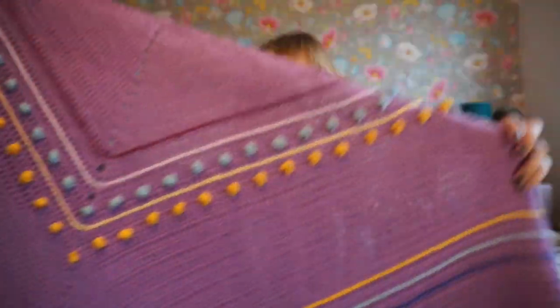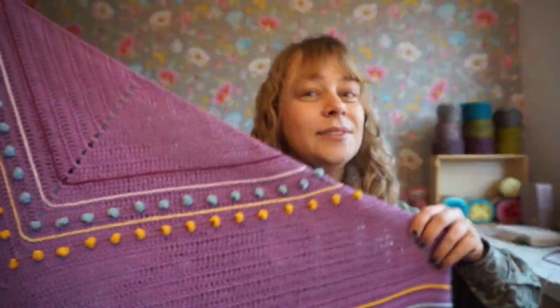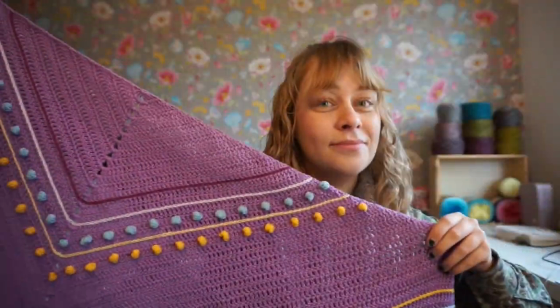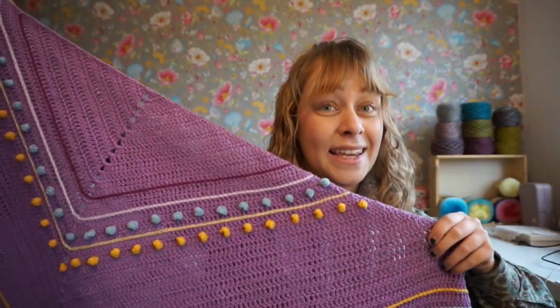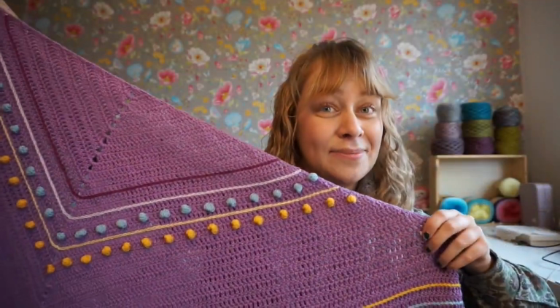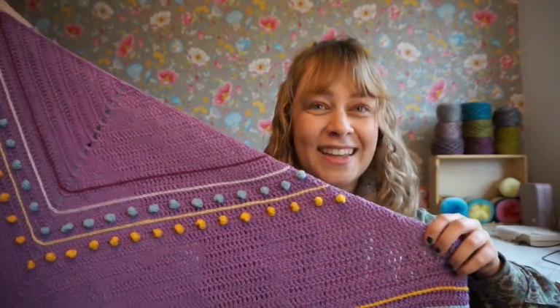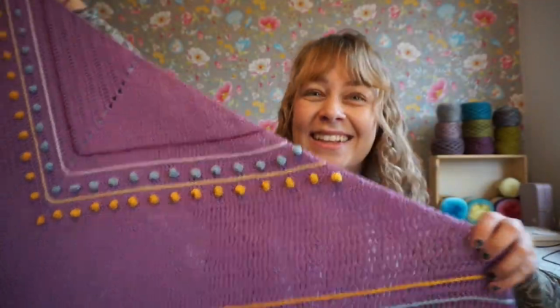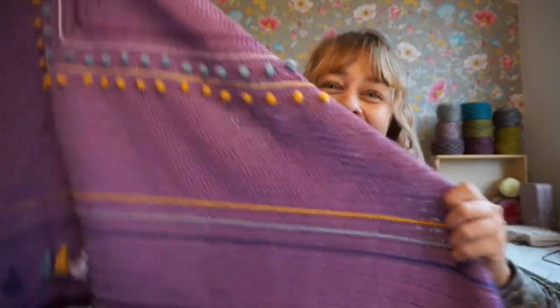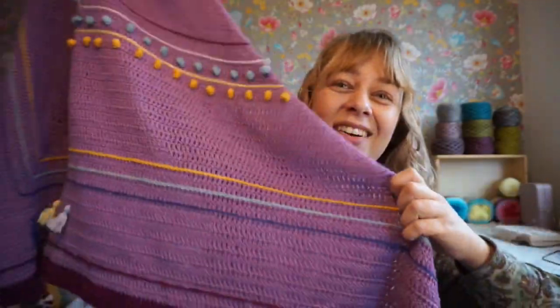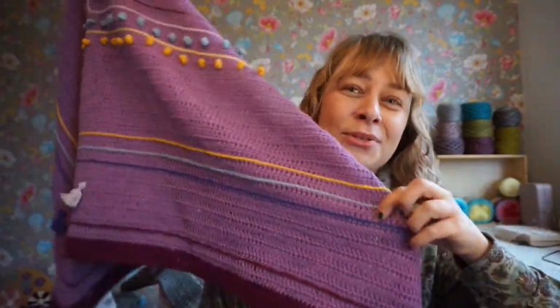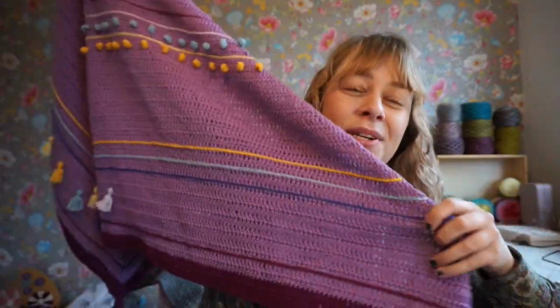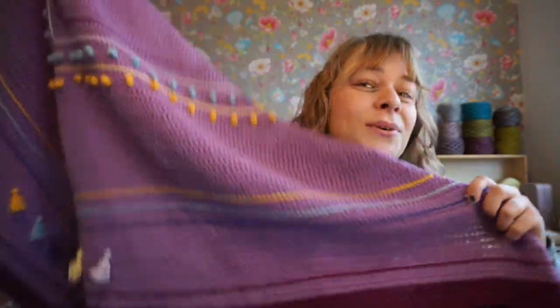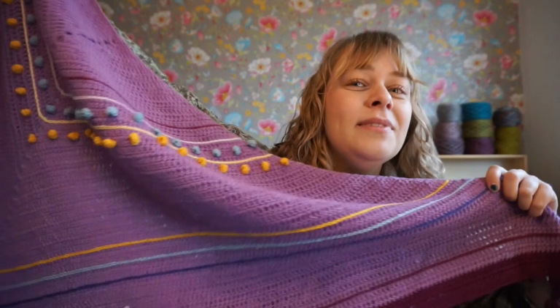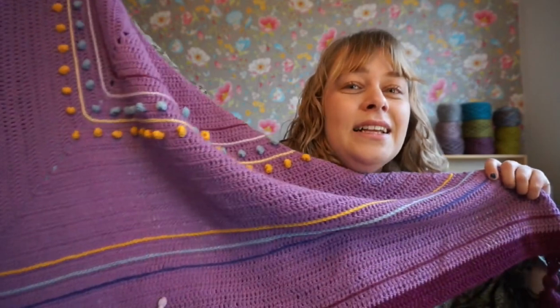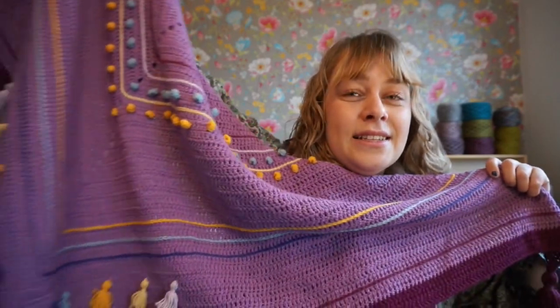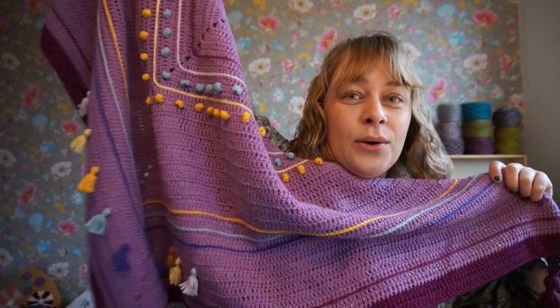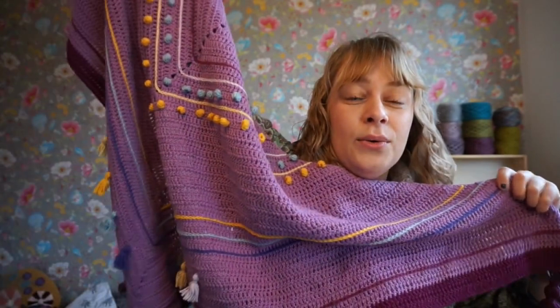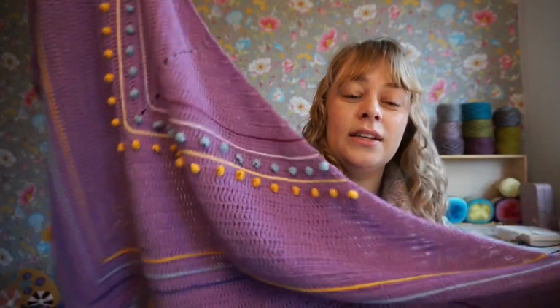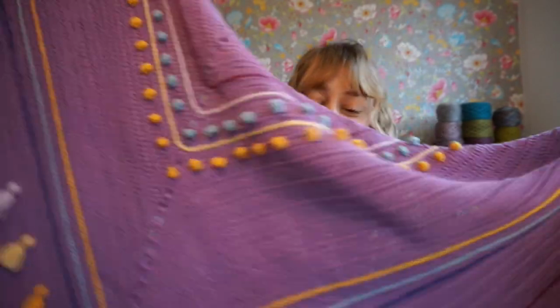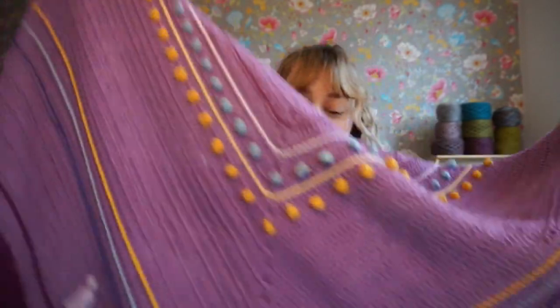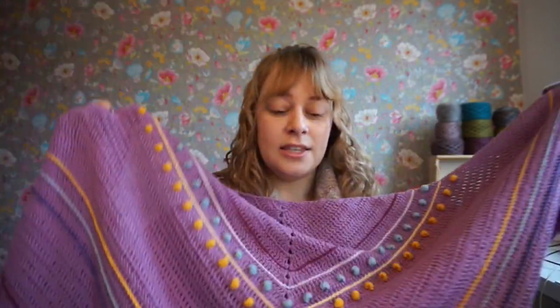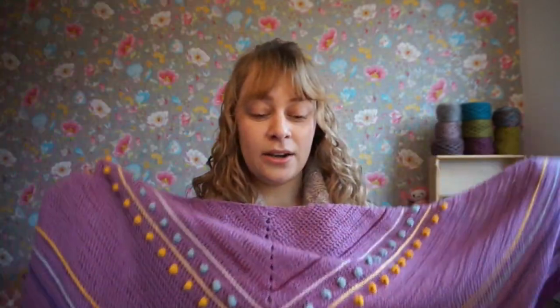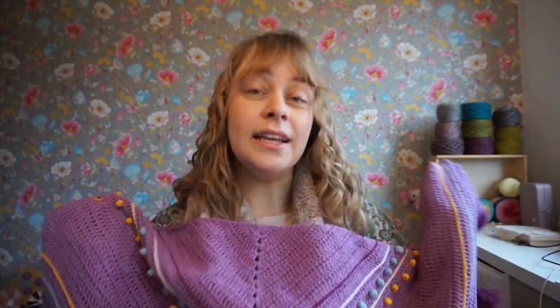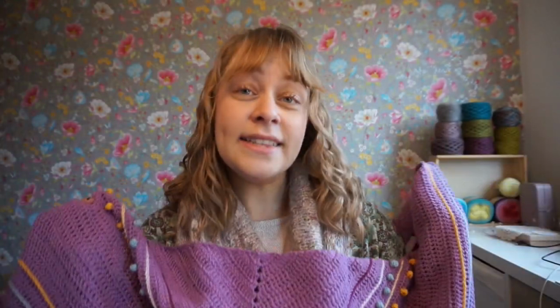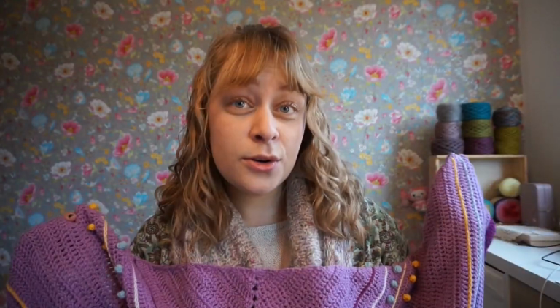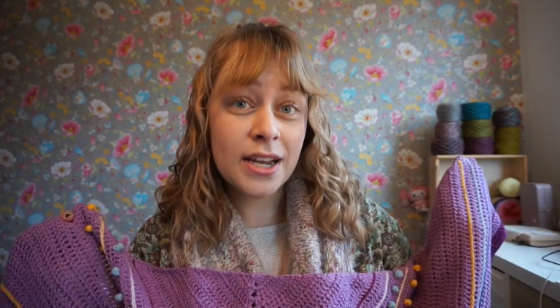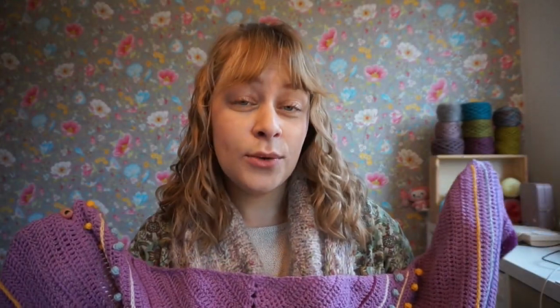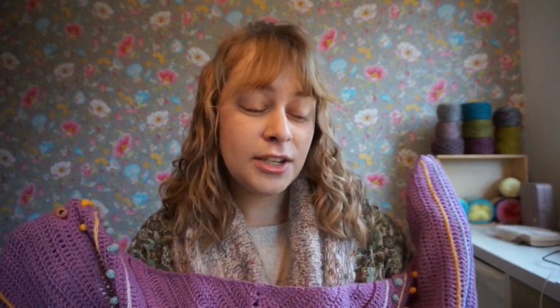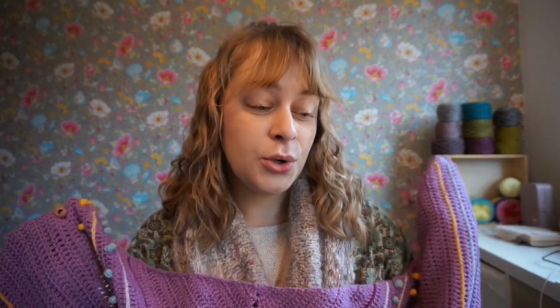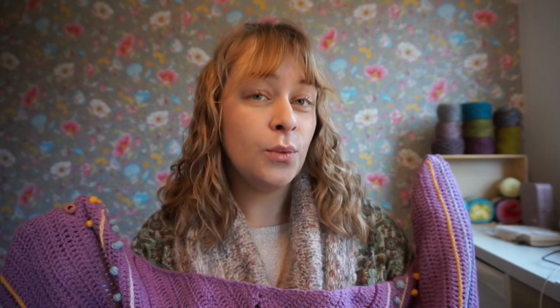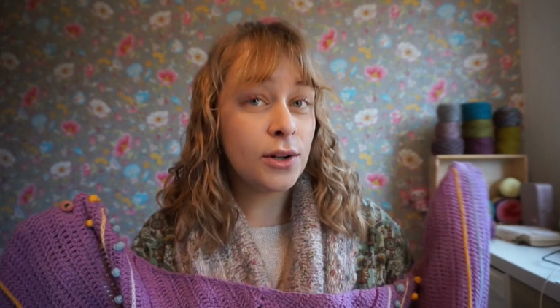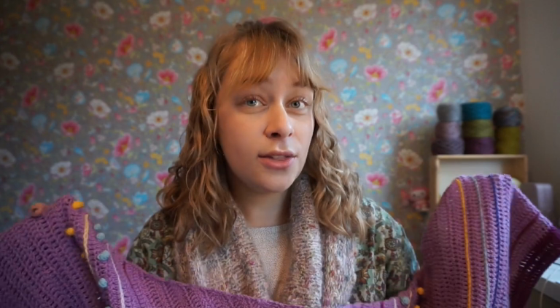I thought that was pretty cool! You can get this pattern in Inside Crochet, issue 130.